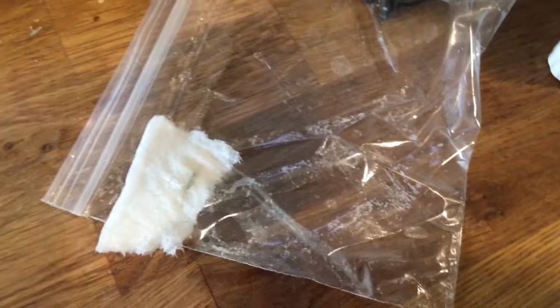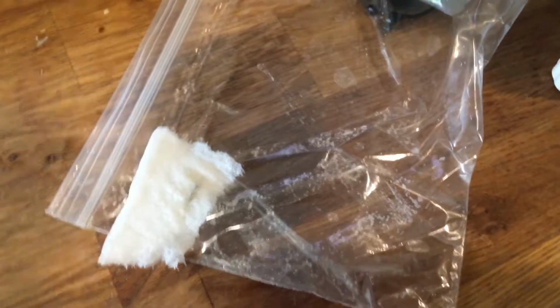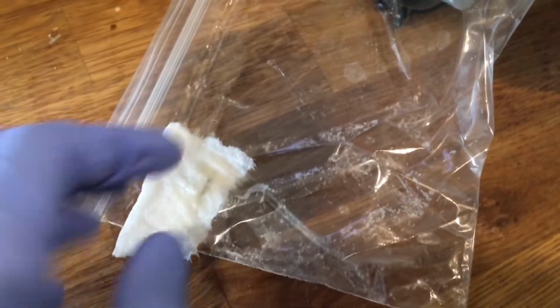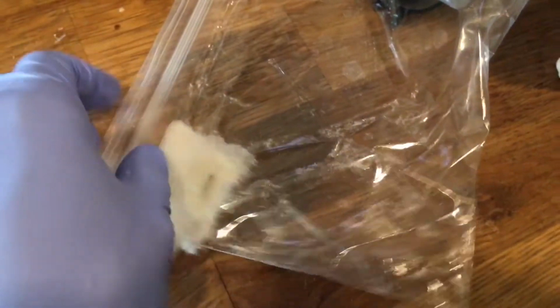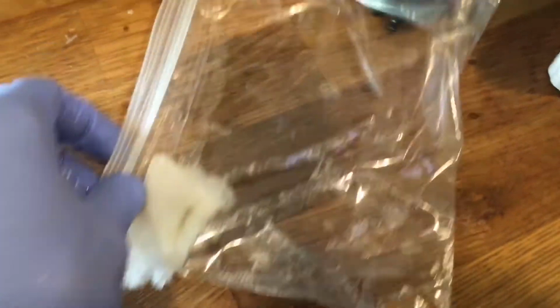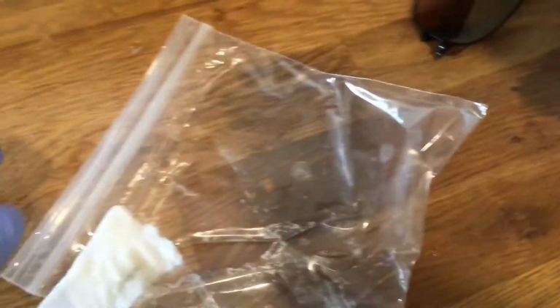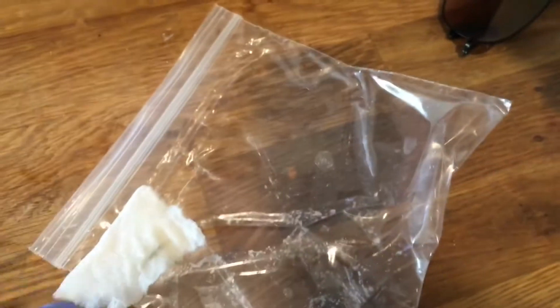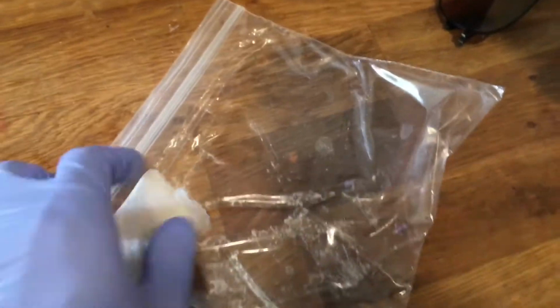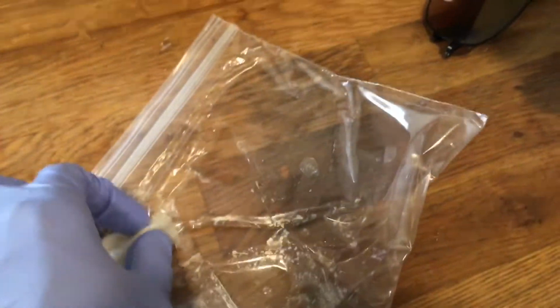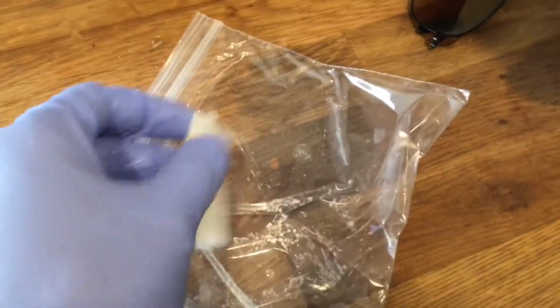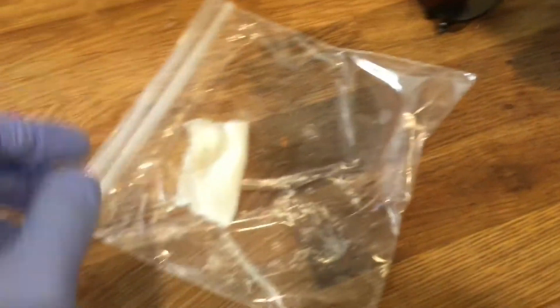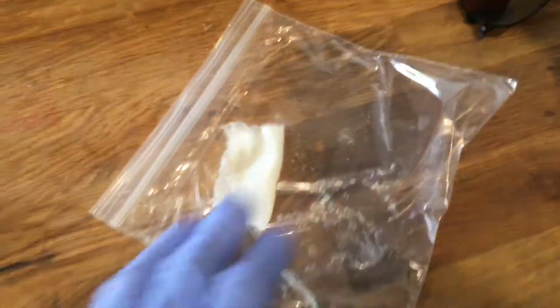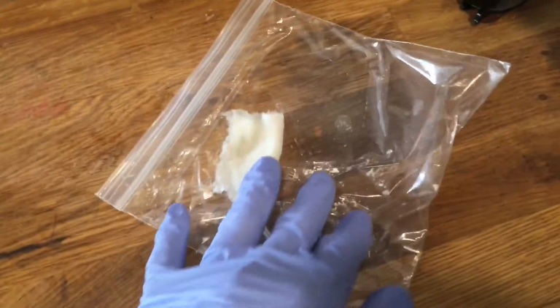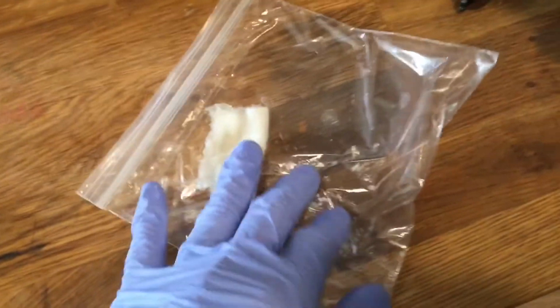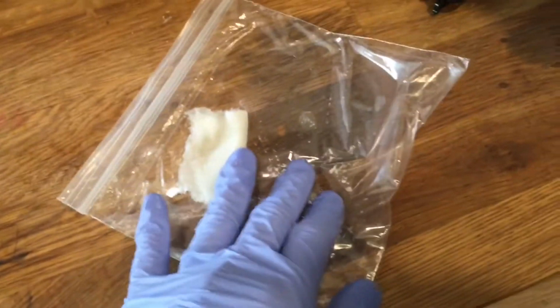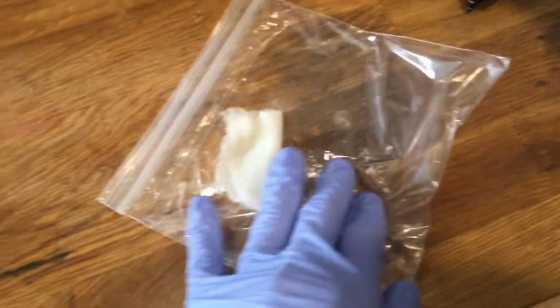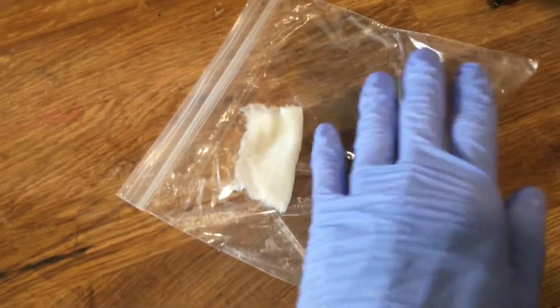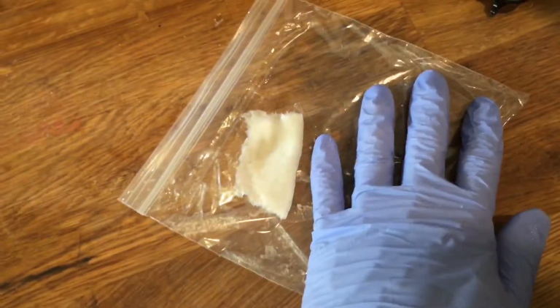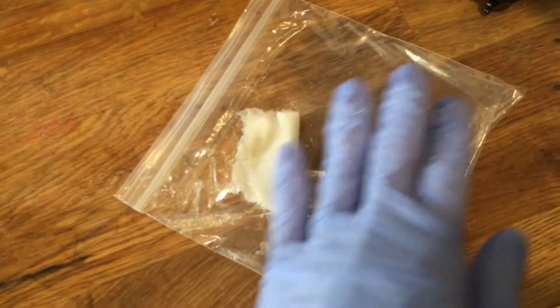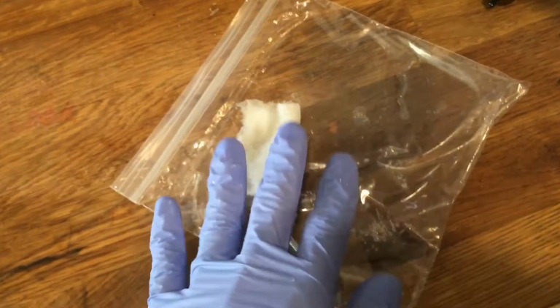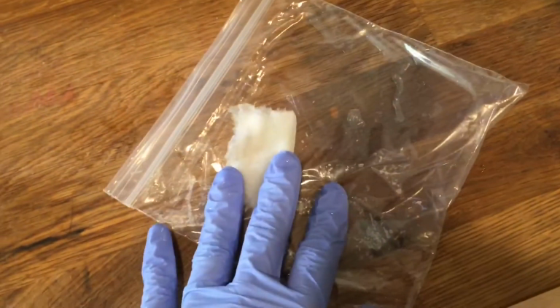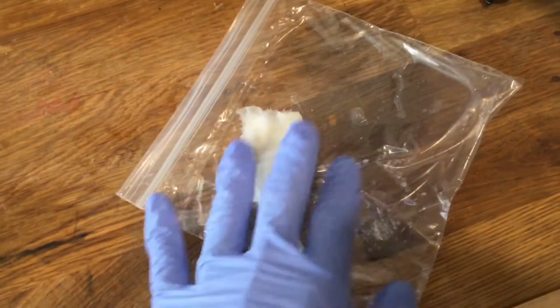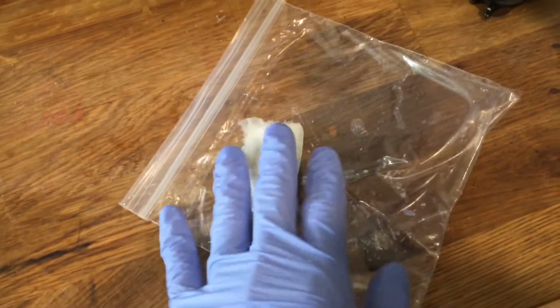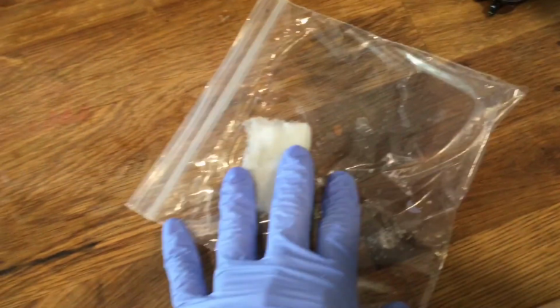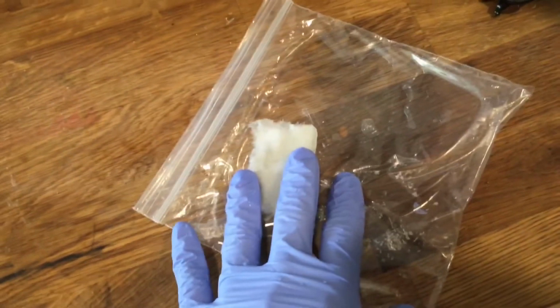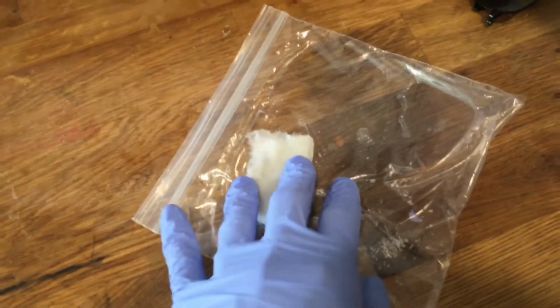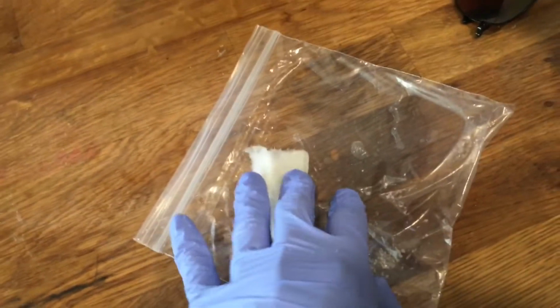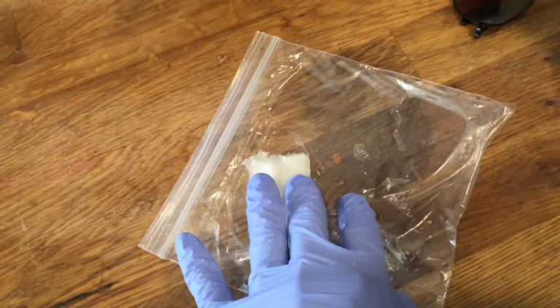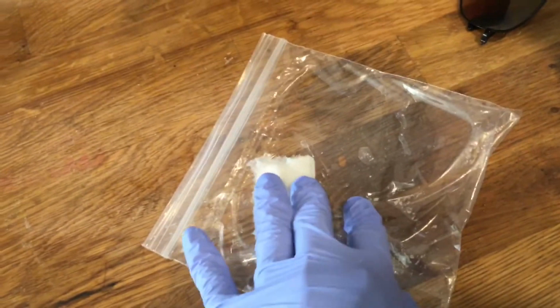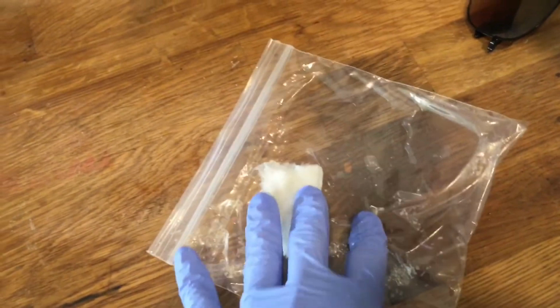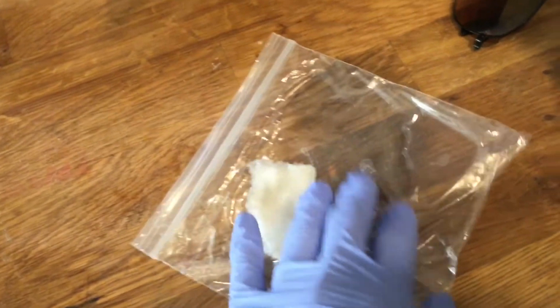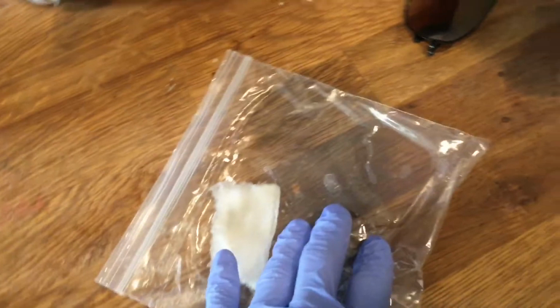Hey guys, just an update on the project. Remember I was trying to propagate some more of the snake plant? Yeah, snake plant.